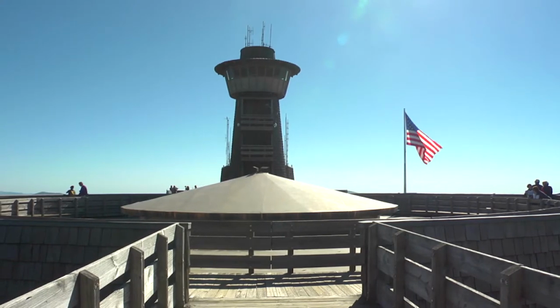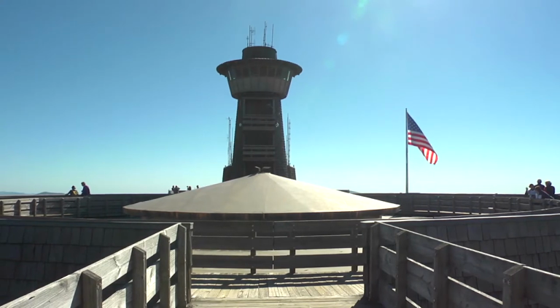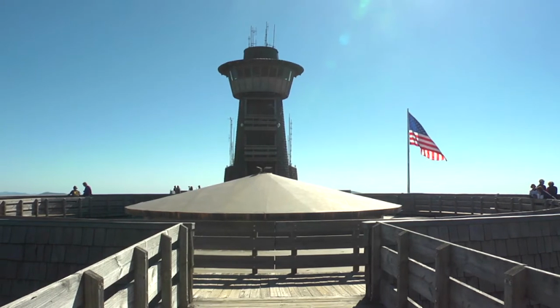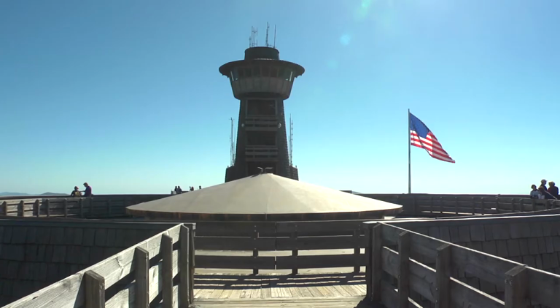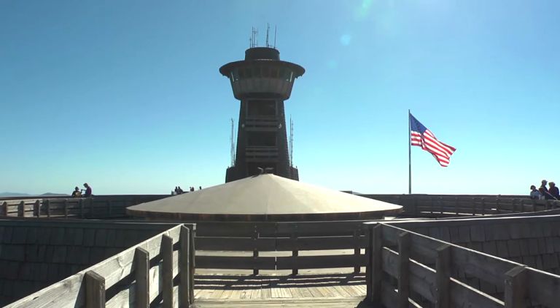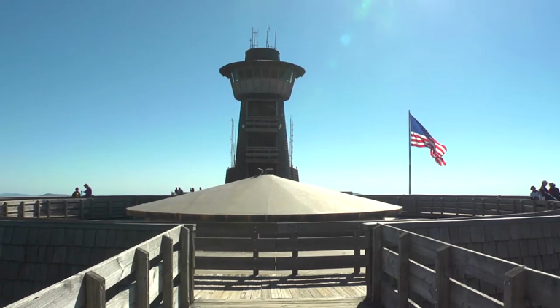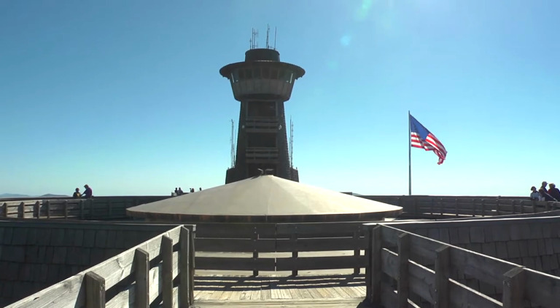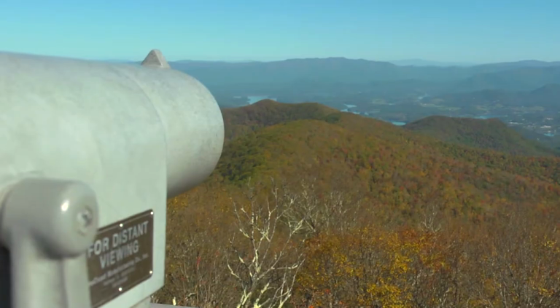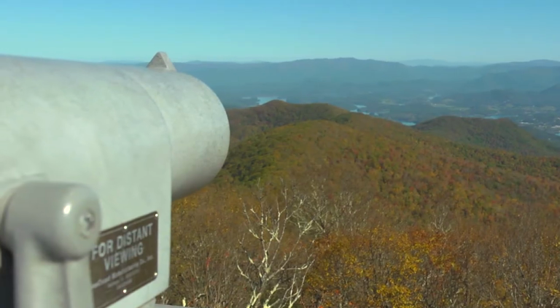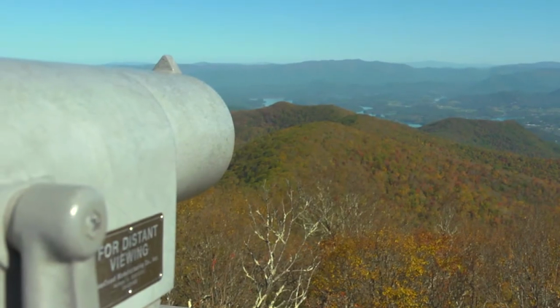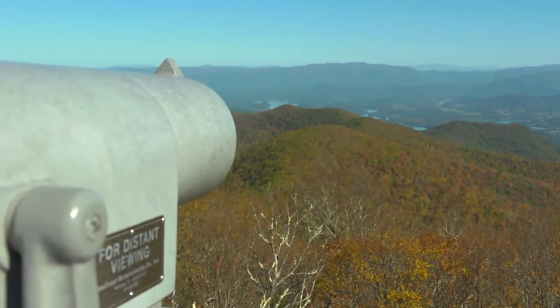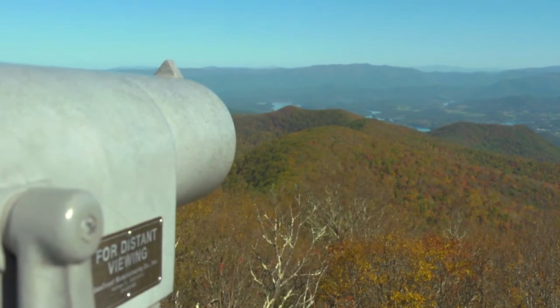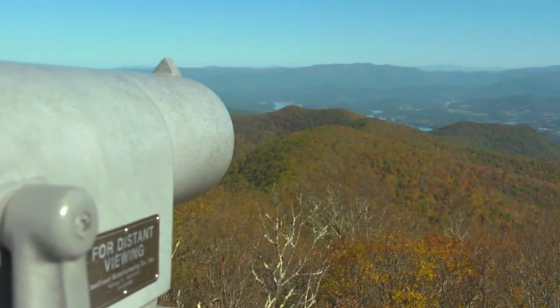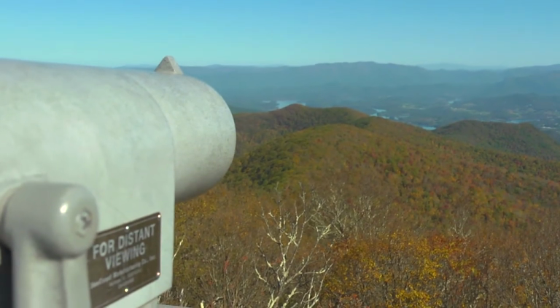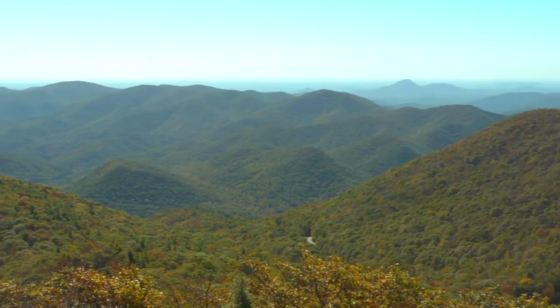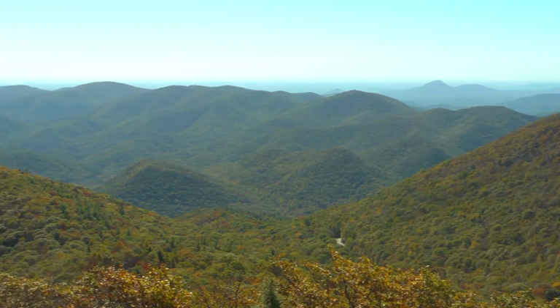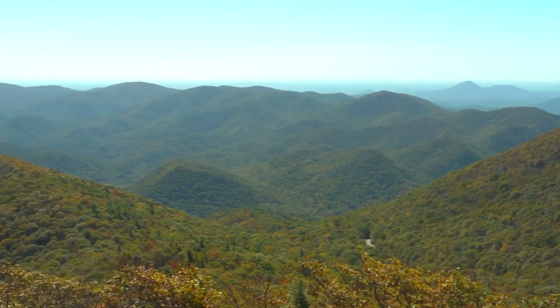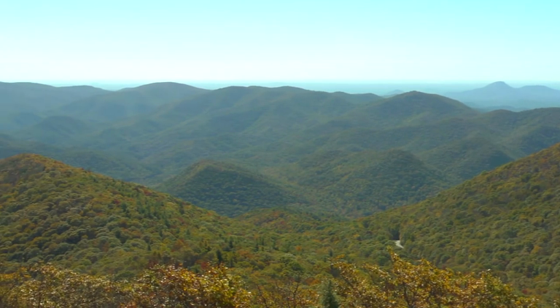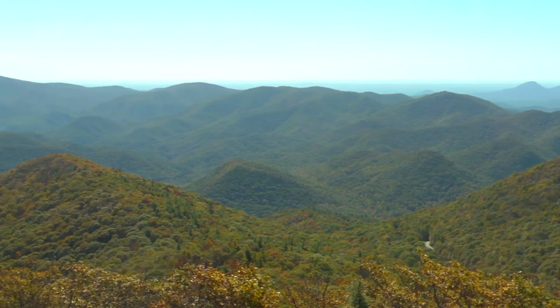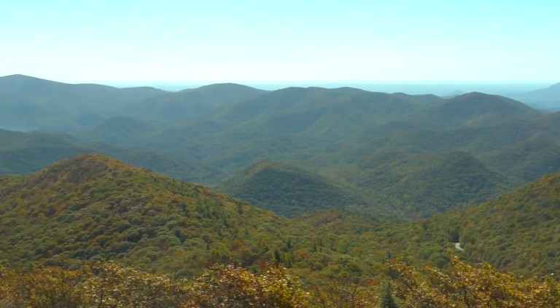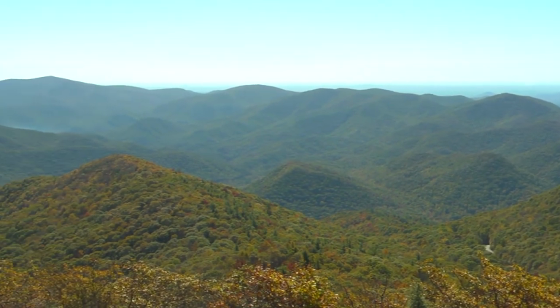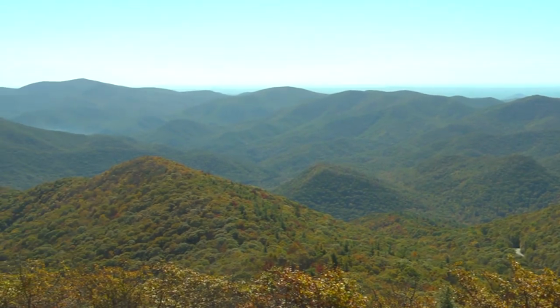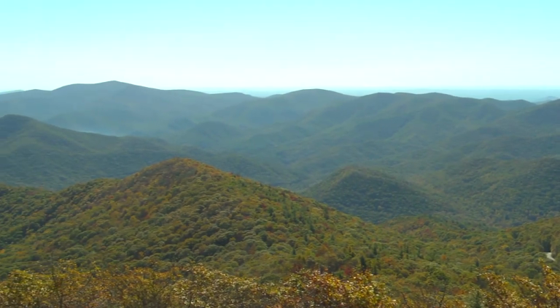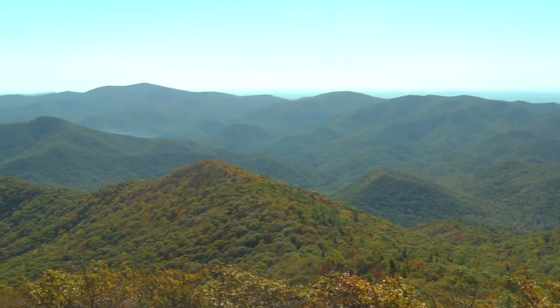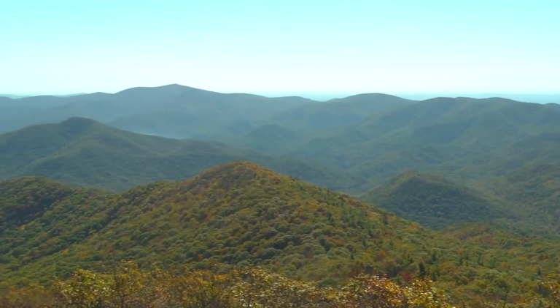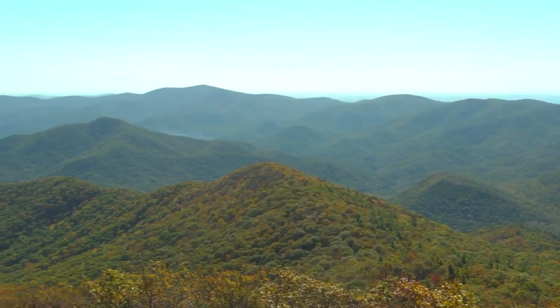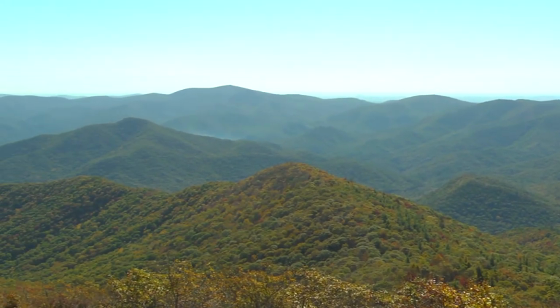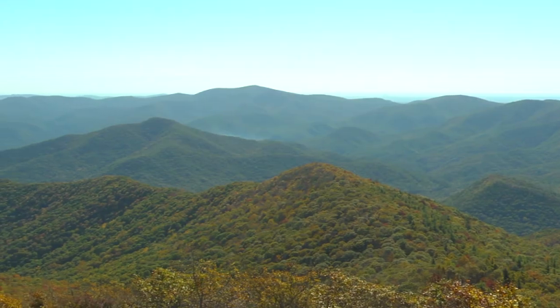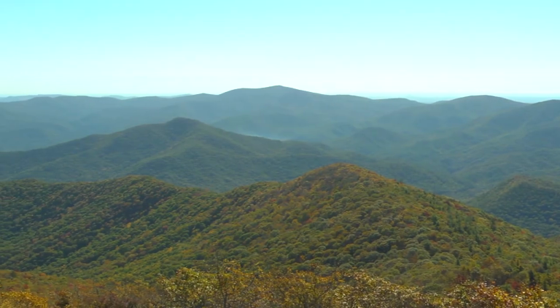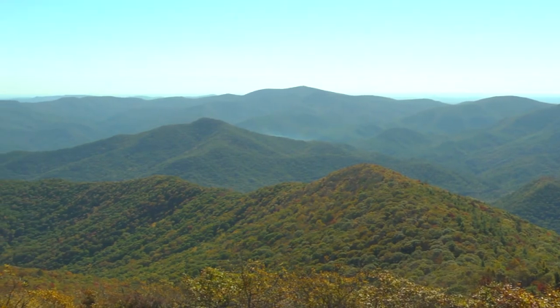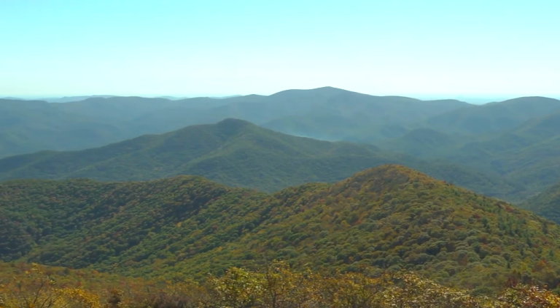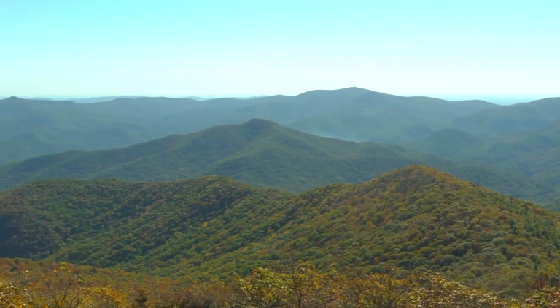We're currently on Brasstown Bald, which is the highest point in Georgia, and from our observation deck, you have an incredible 360-degree view of the surrounding Southern Appalachian Mountains and Blue Ridge ecoregion.